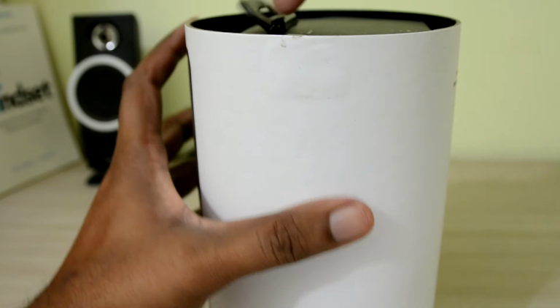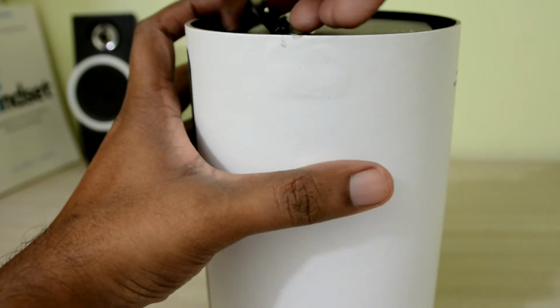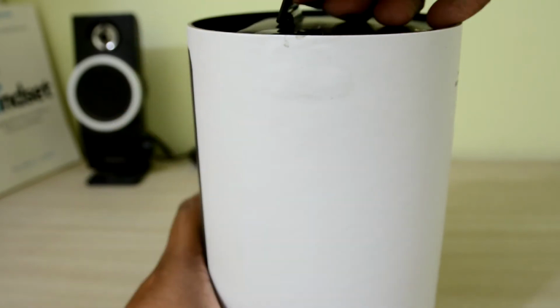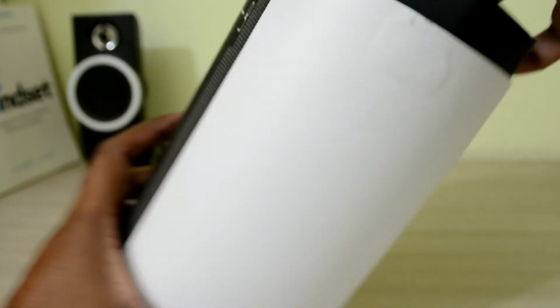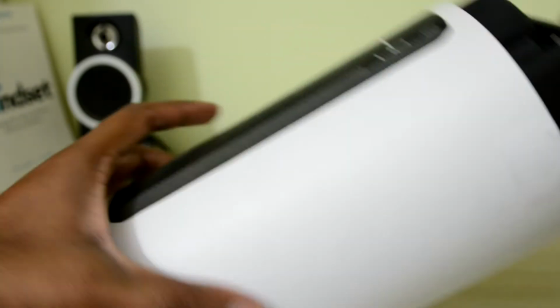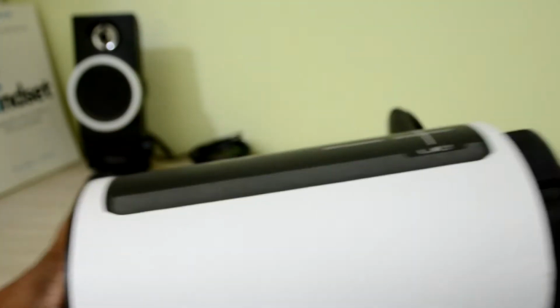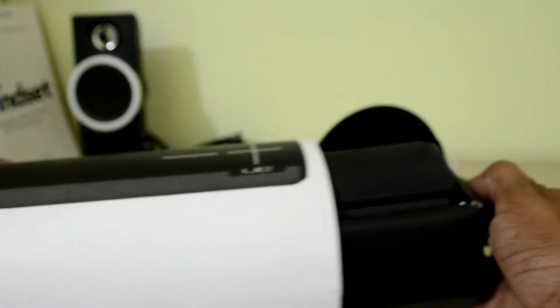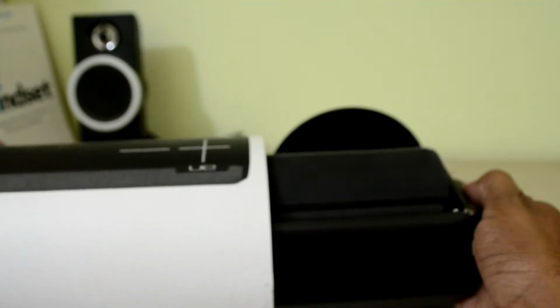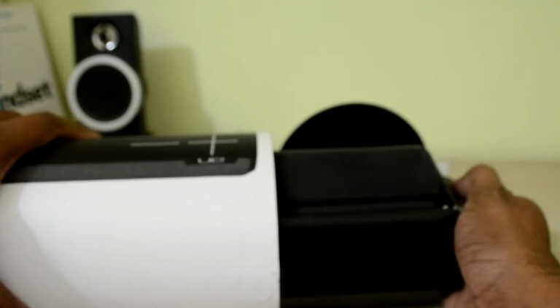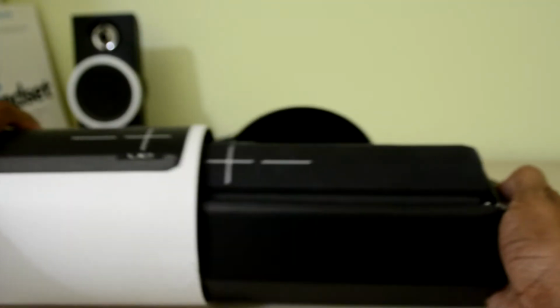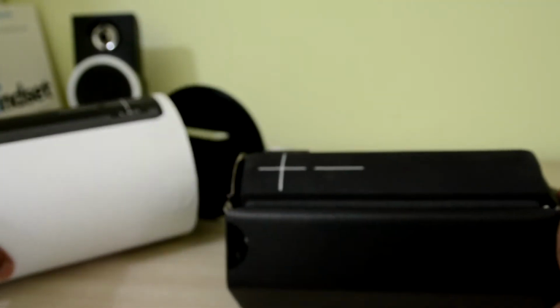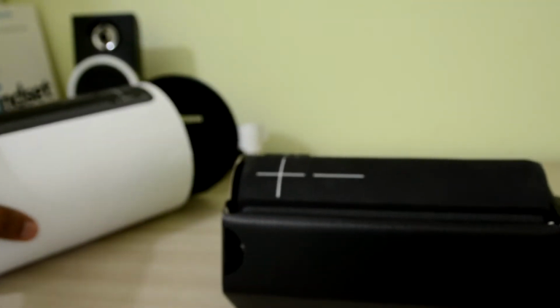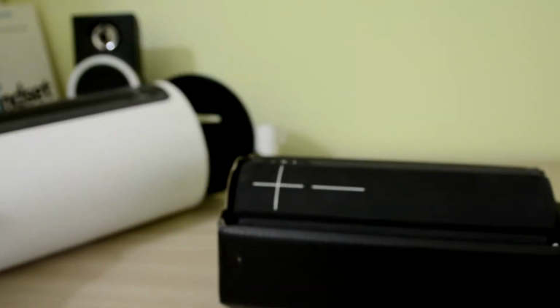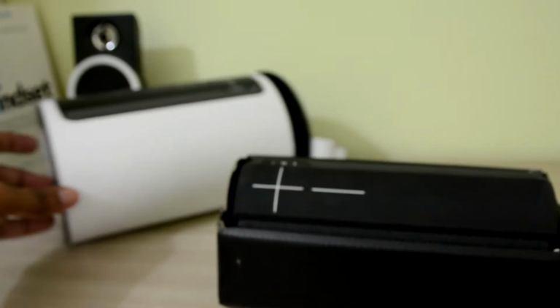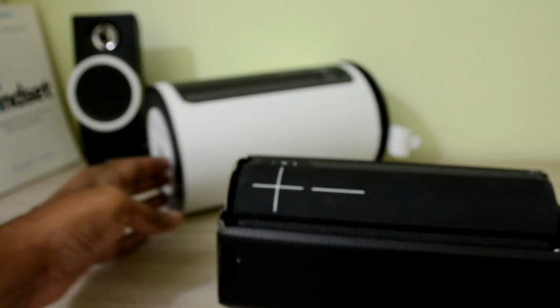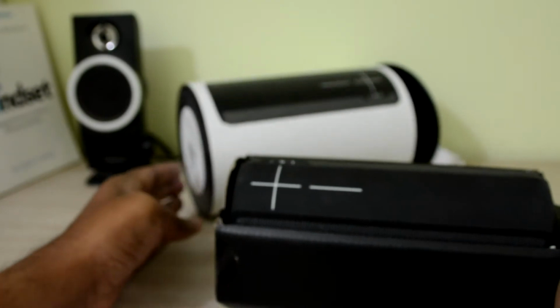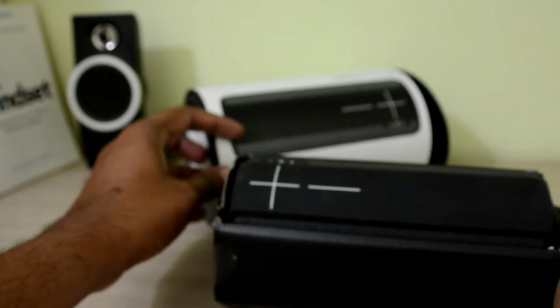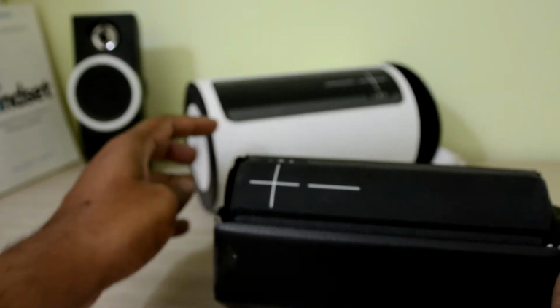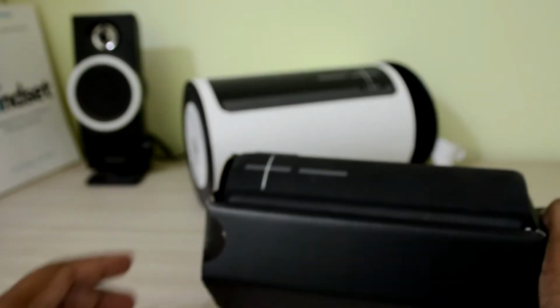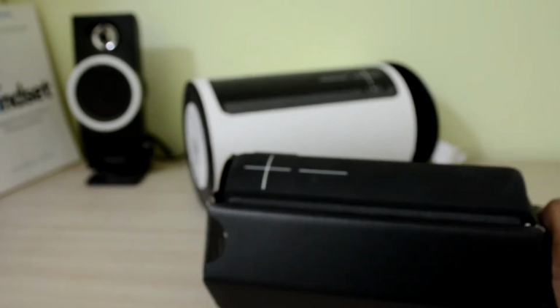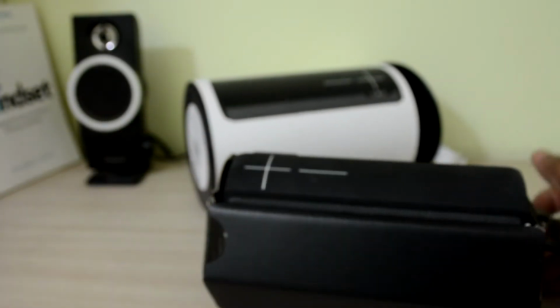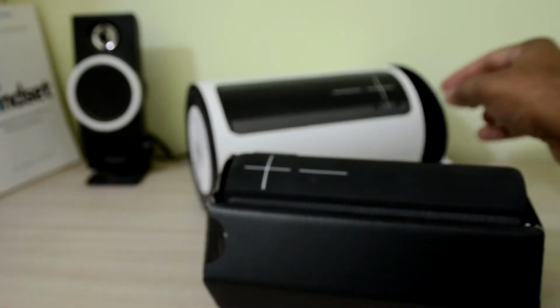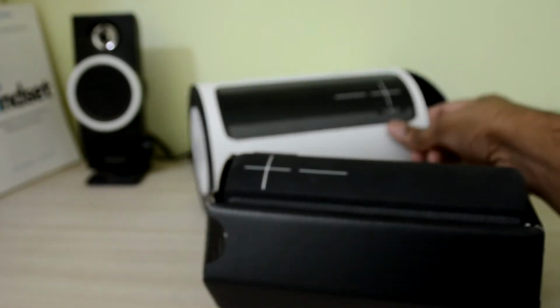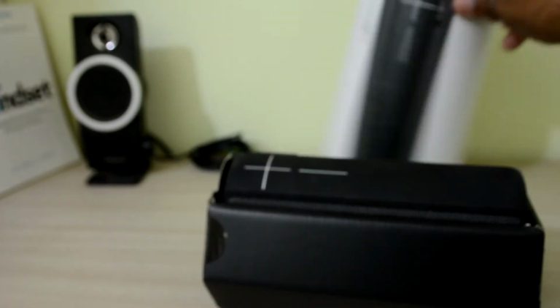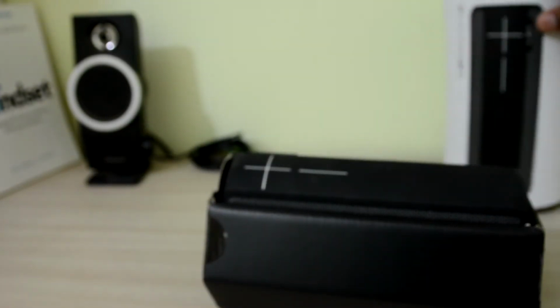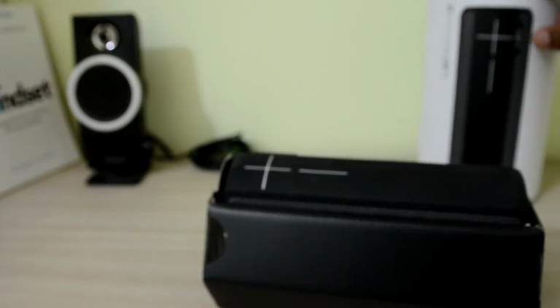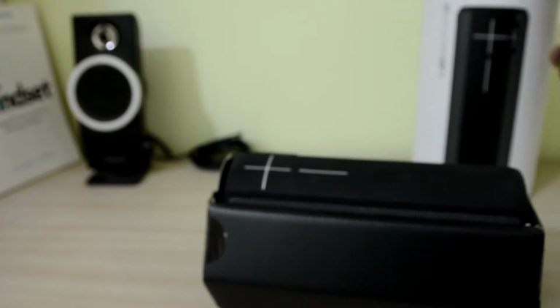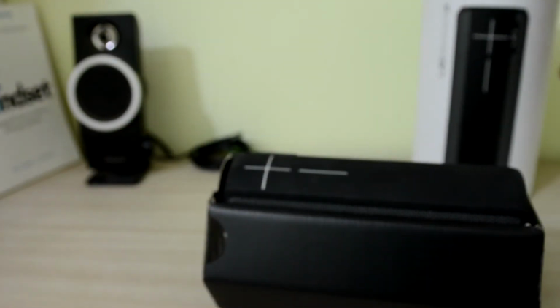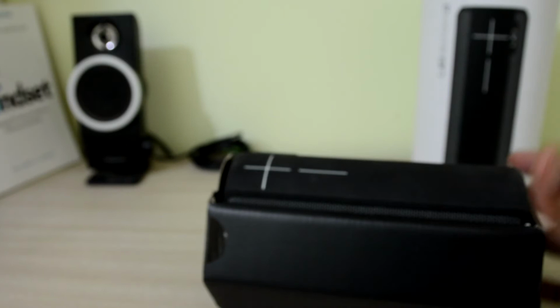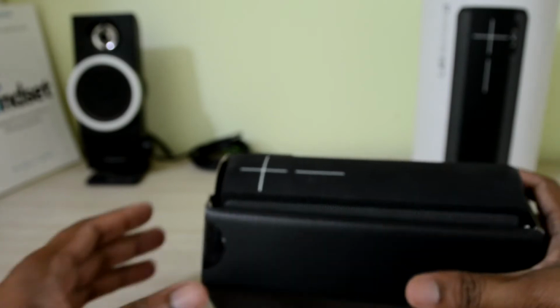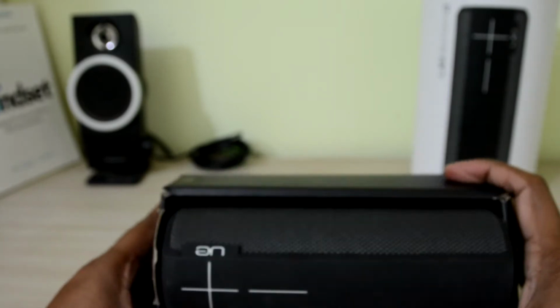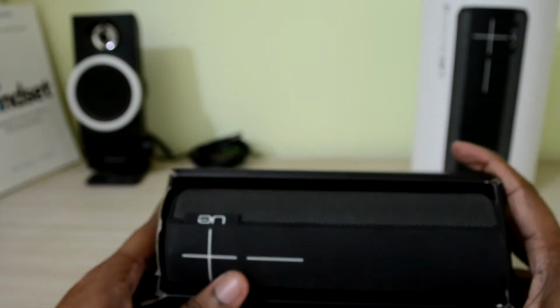Let's get in and see what we have inside the box. I like the packaging — it's really premium.